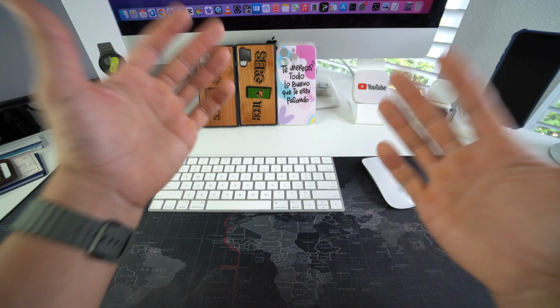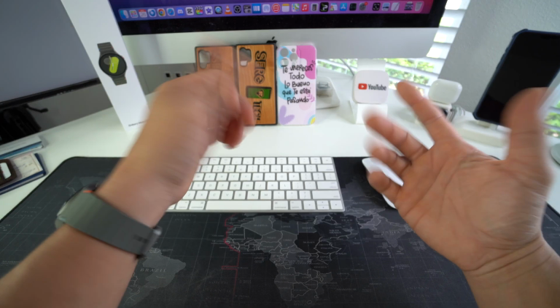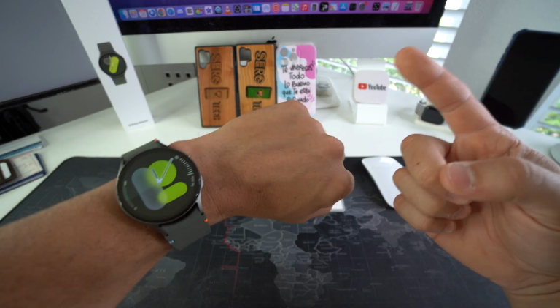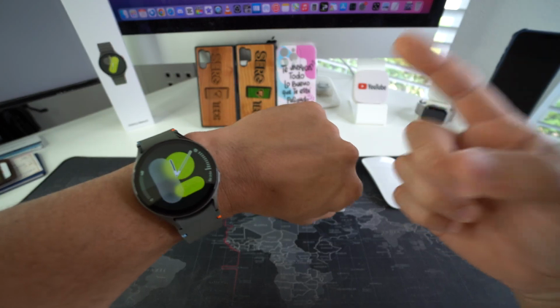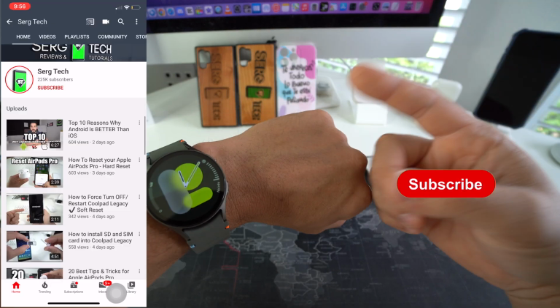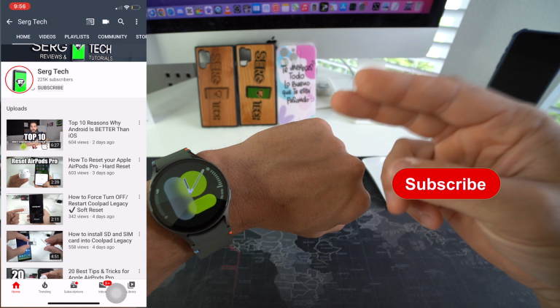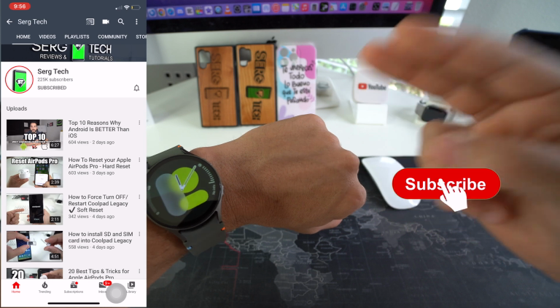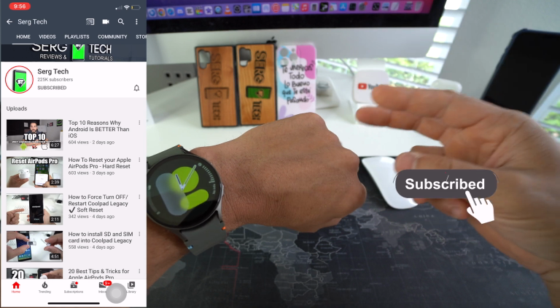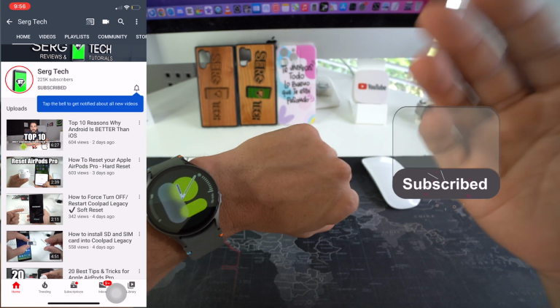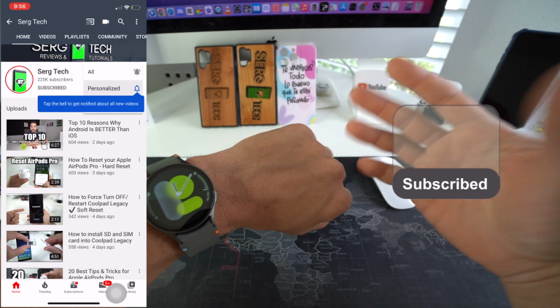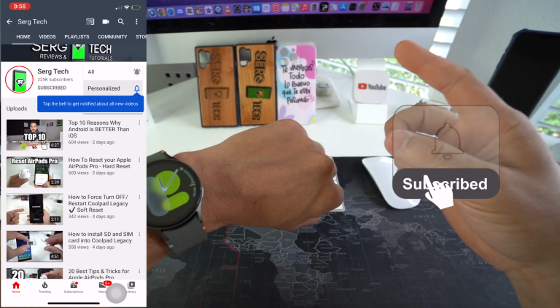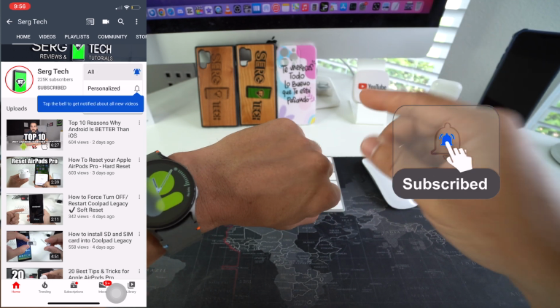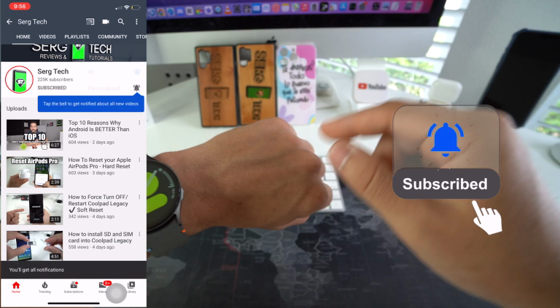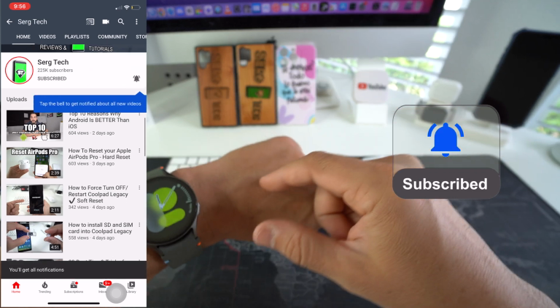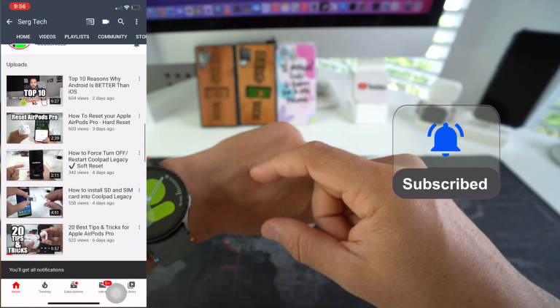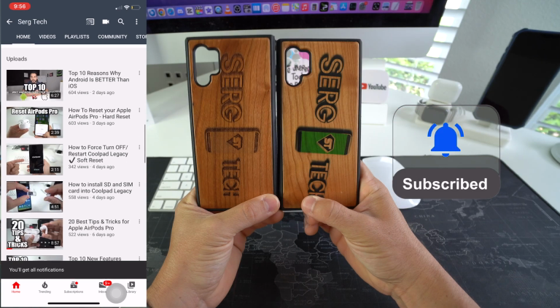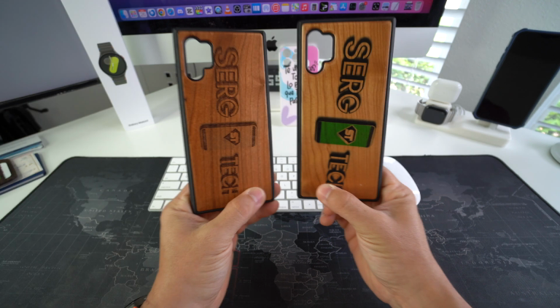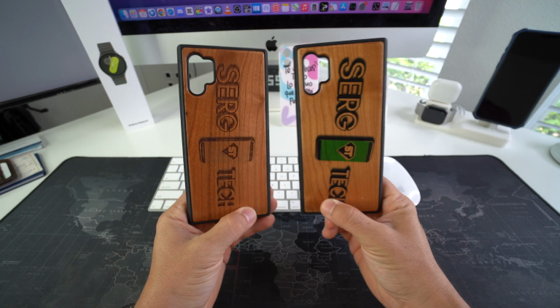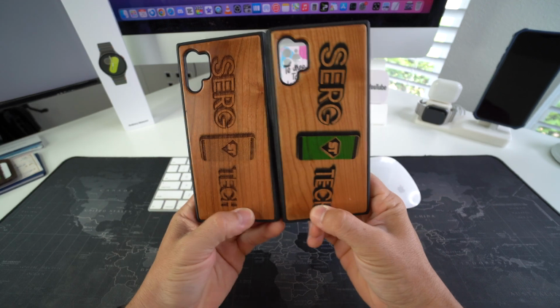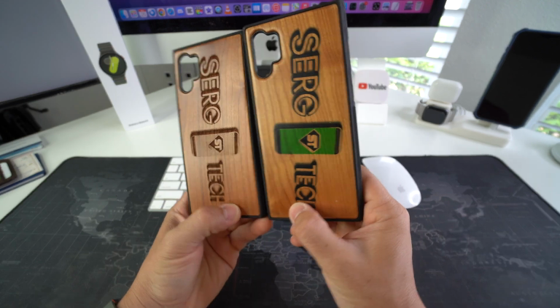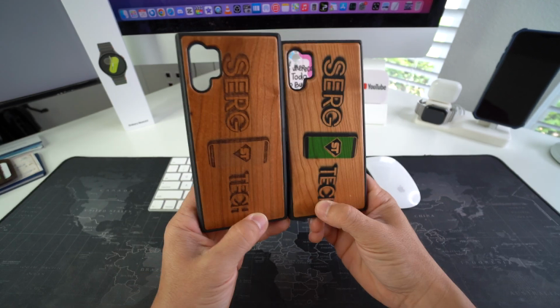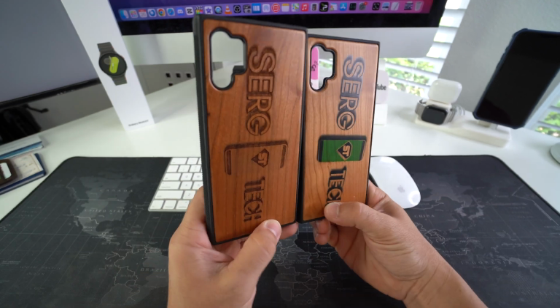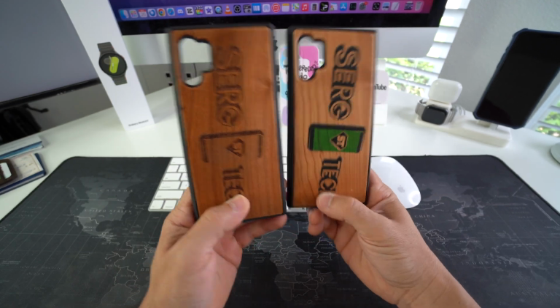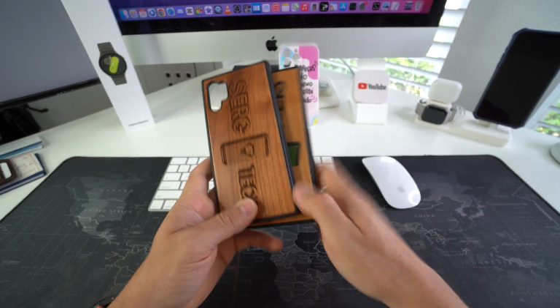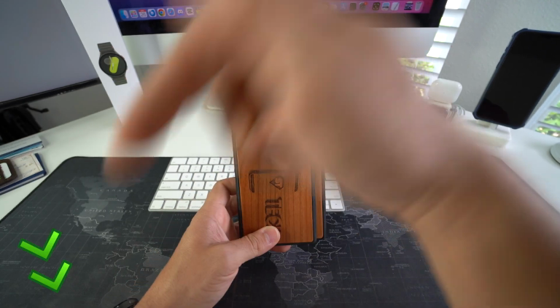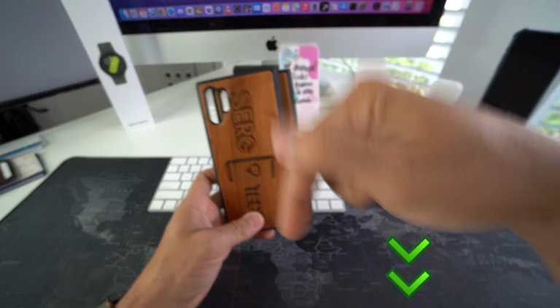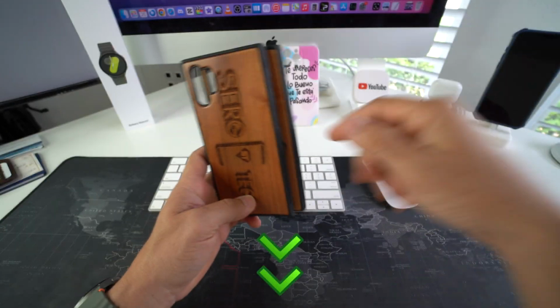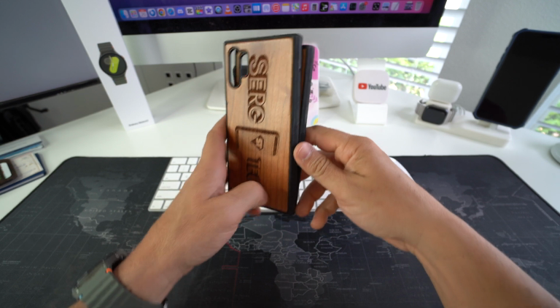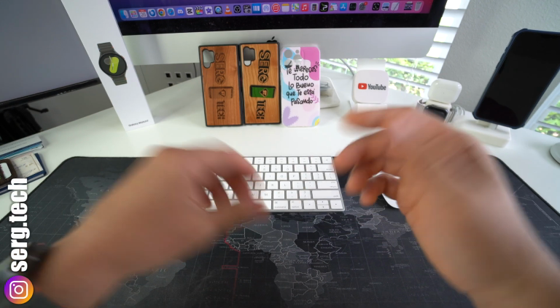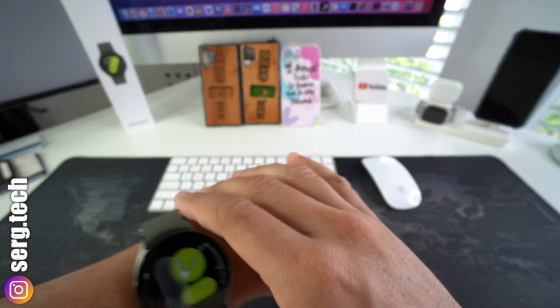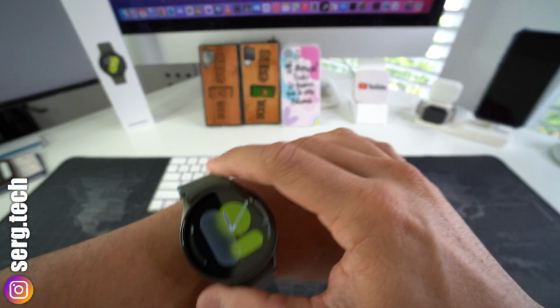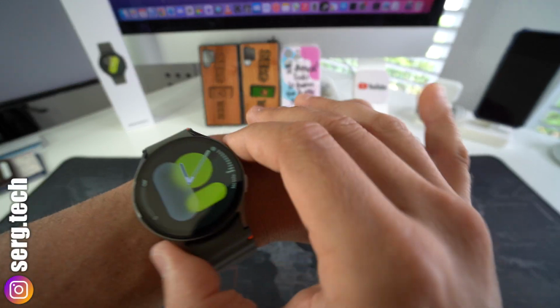Welcome back to the video. My name is Sergio and in this channel I make life-saving tech videos. So if you're new here, make sure to subscribe and hit the bell while you're down there. And also if you want an epic phone case like this for your phone, check out the links down below in the description. All right, with that being said, let's jump right into it.